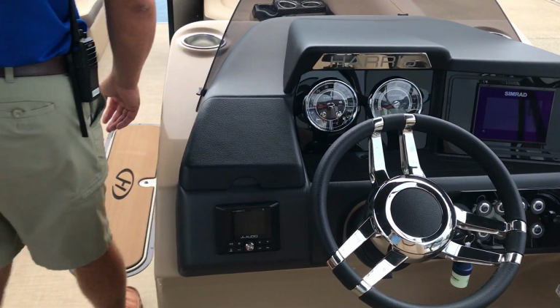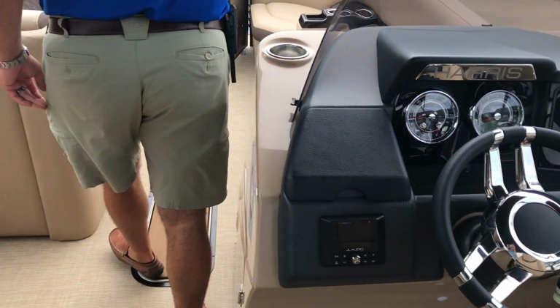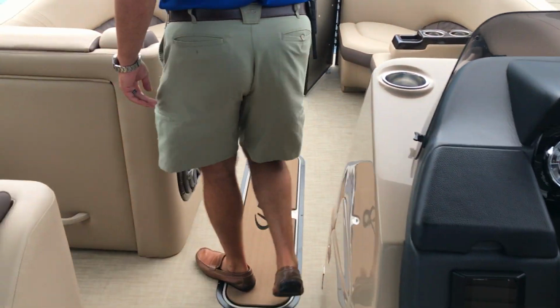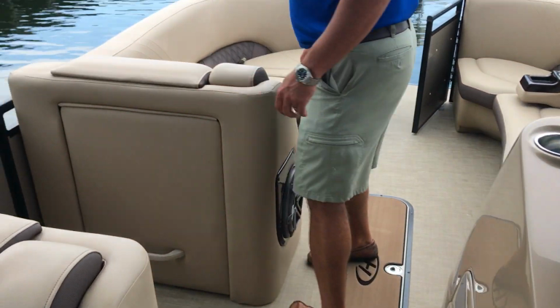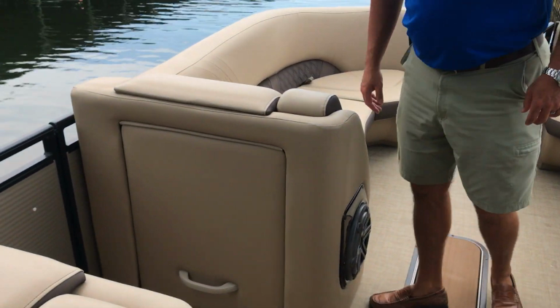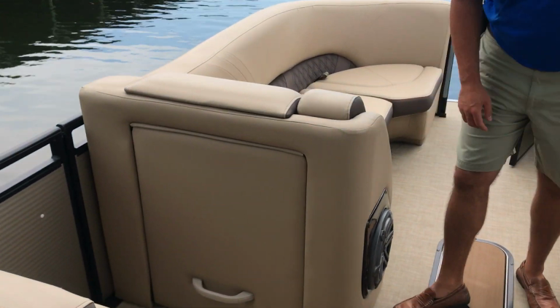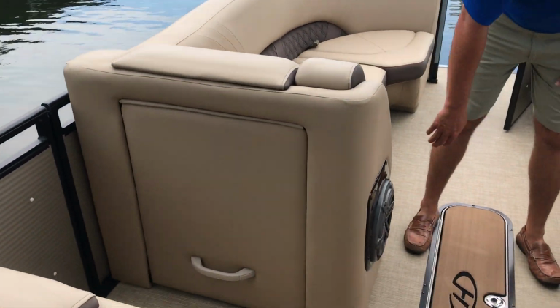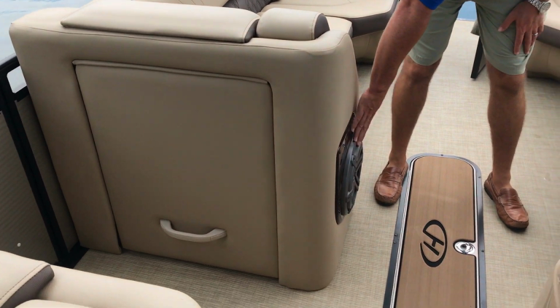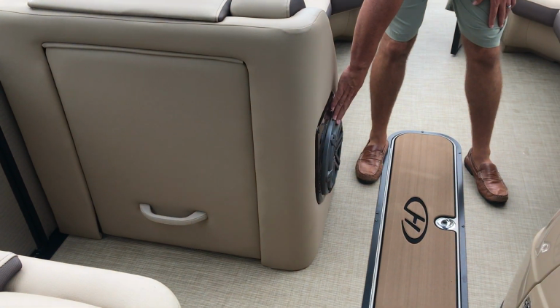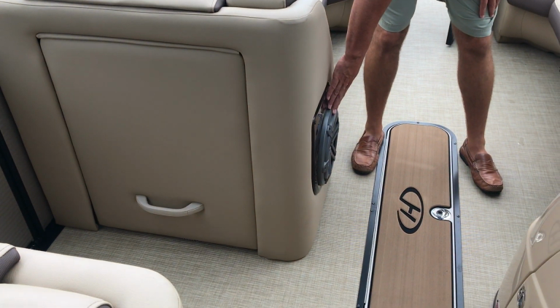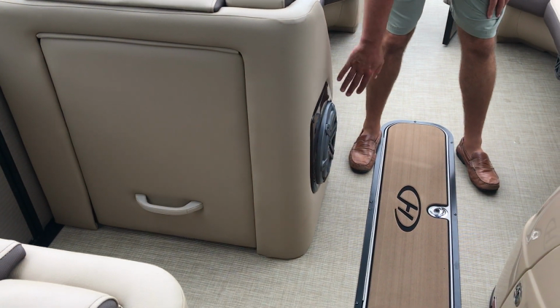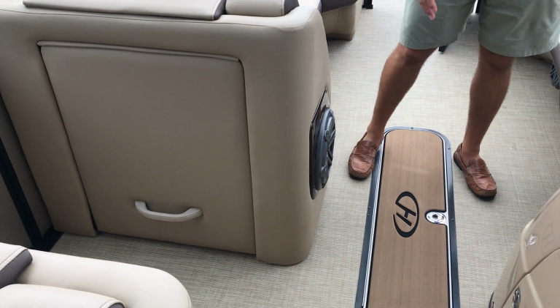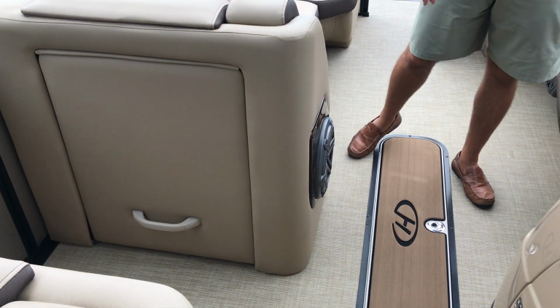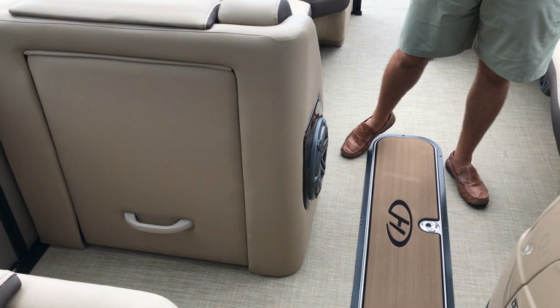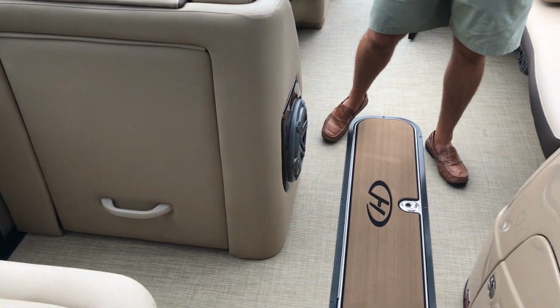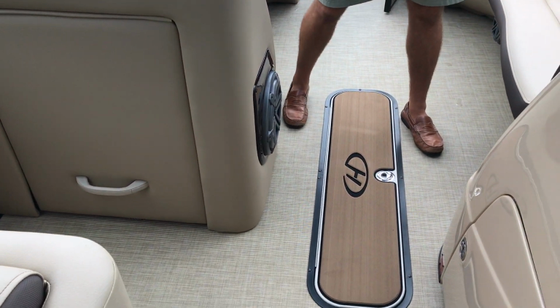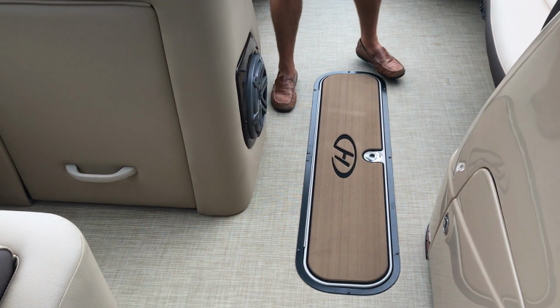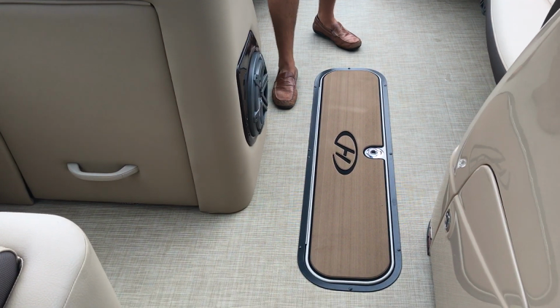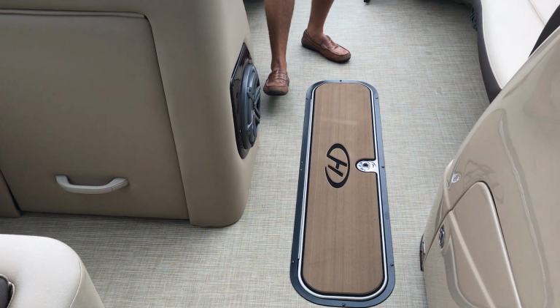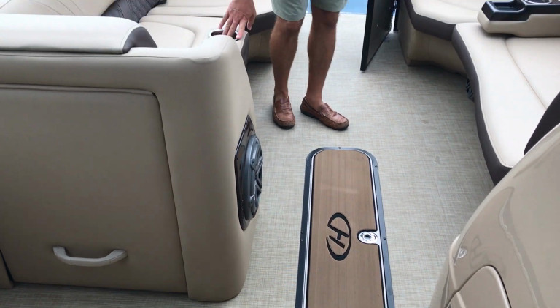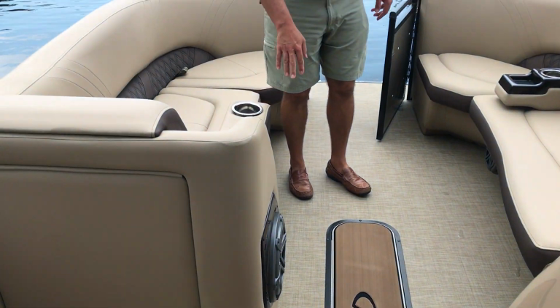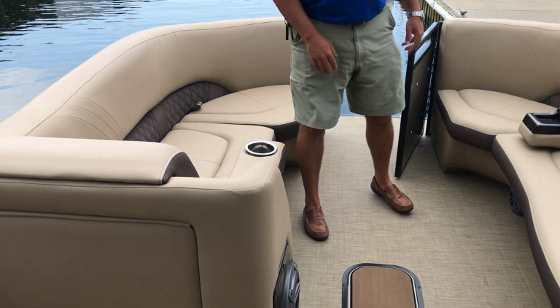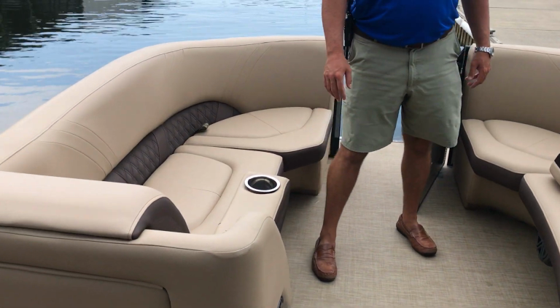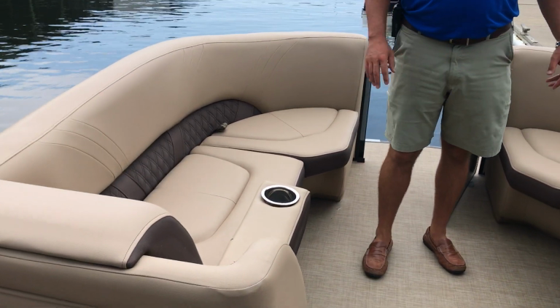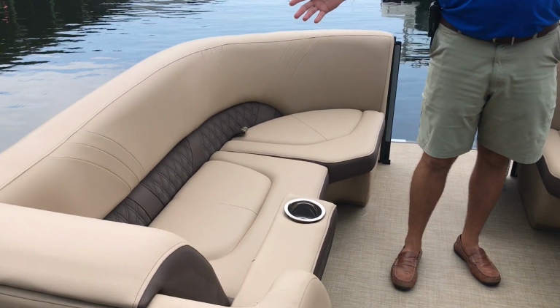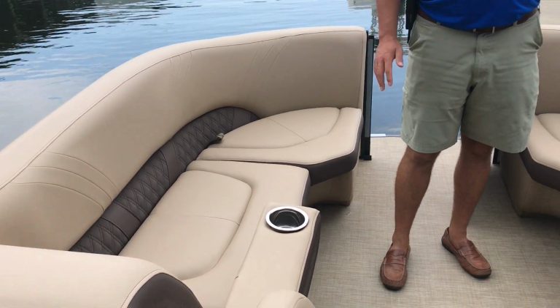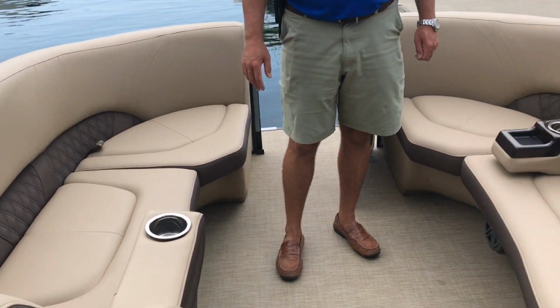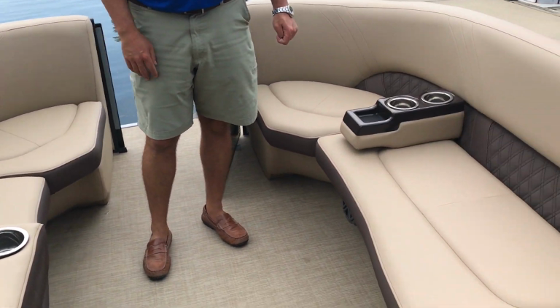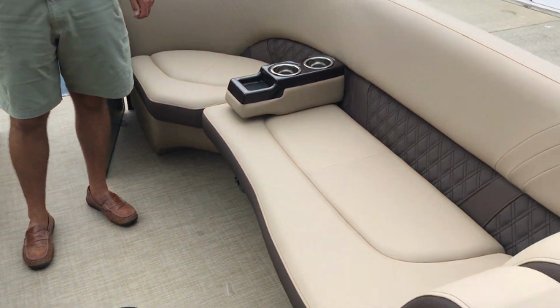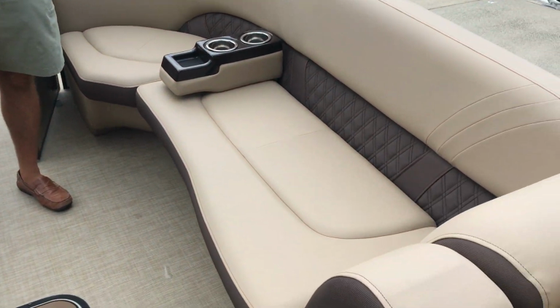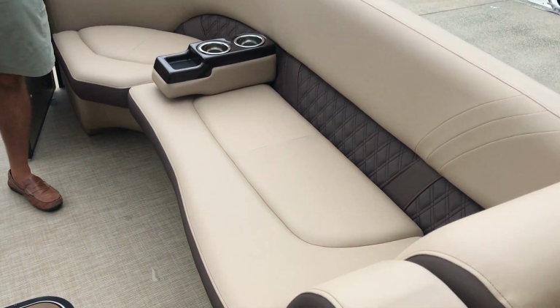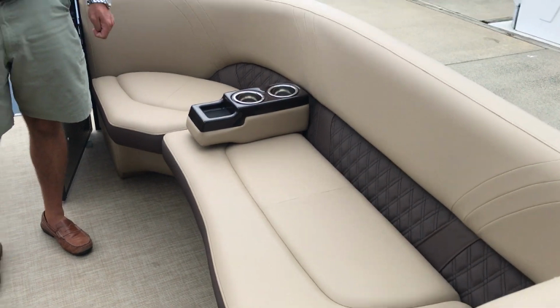As we go forward, you'll see this boat has the JL audio sub and in-floor ski locker. Coming forward, there's plenty of seating on both sides with flip down armrest and cup holders.